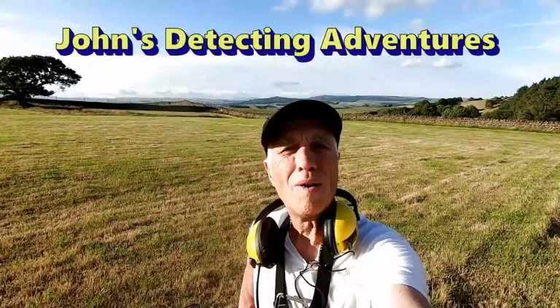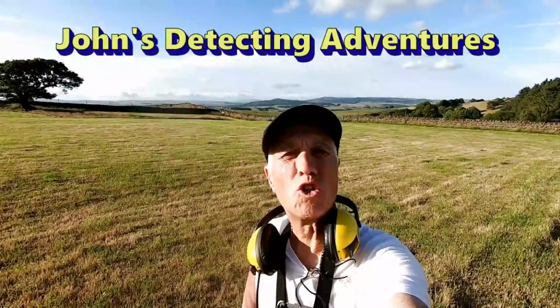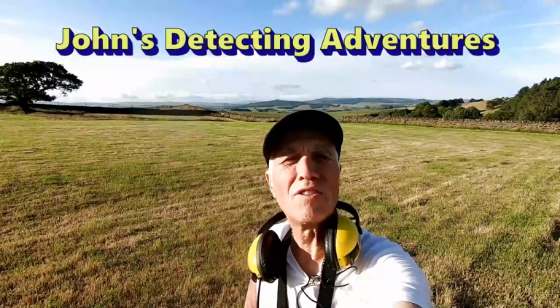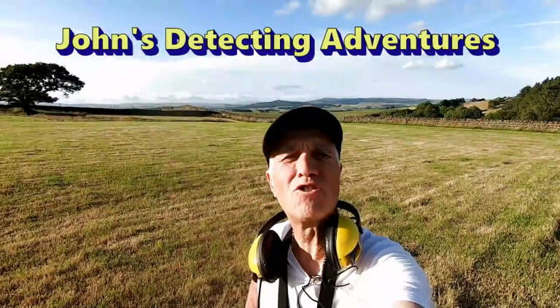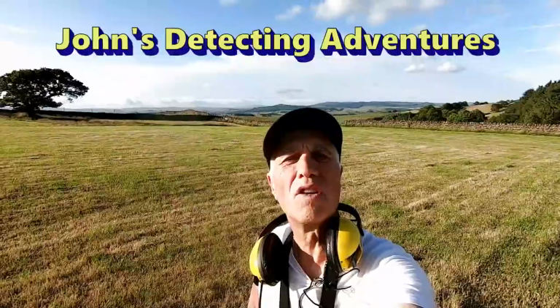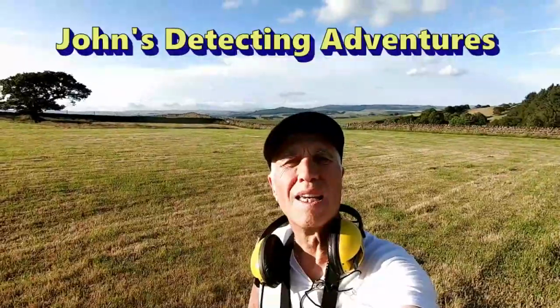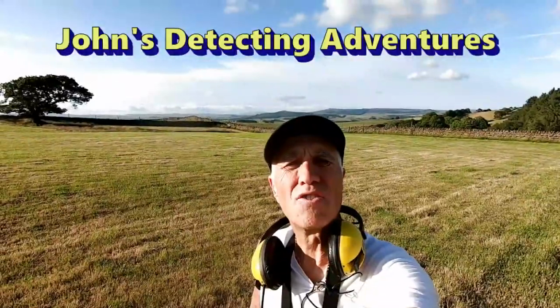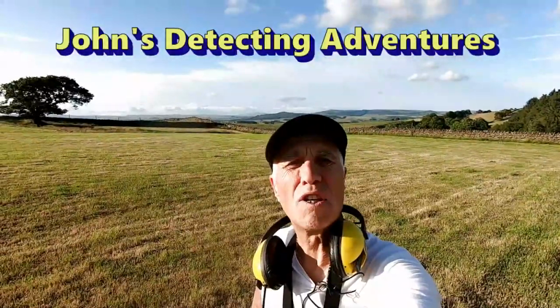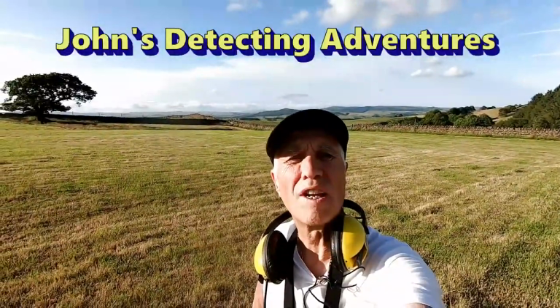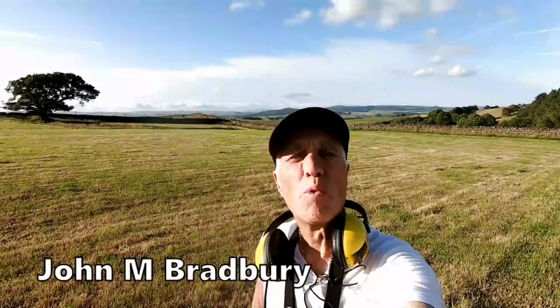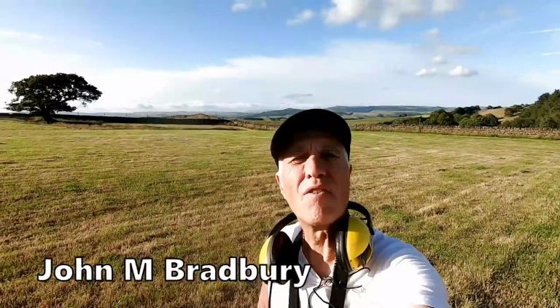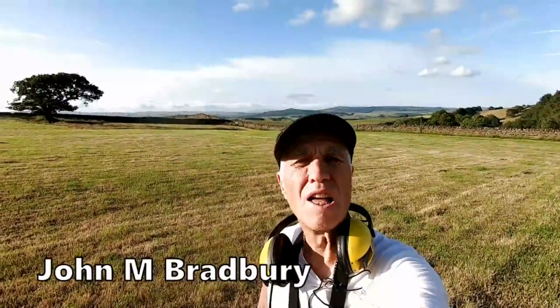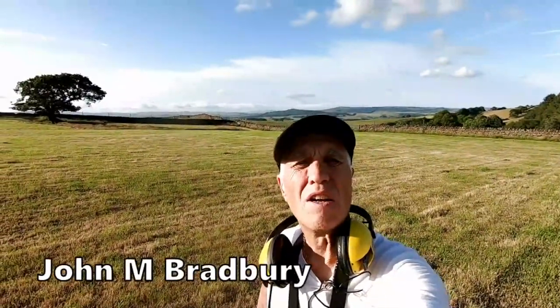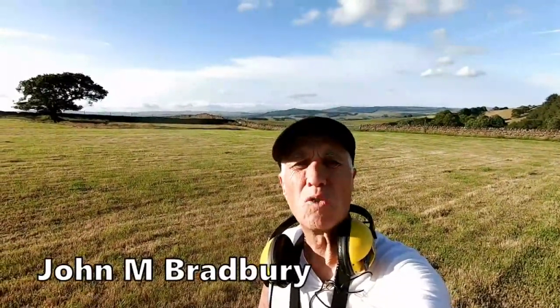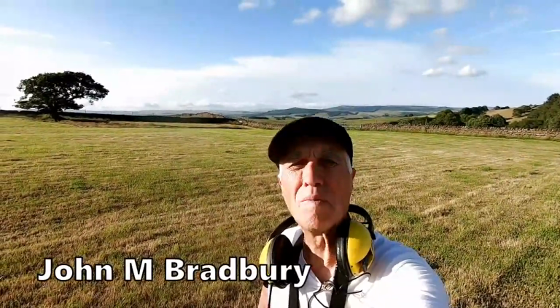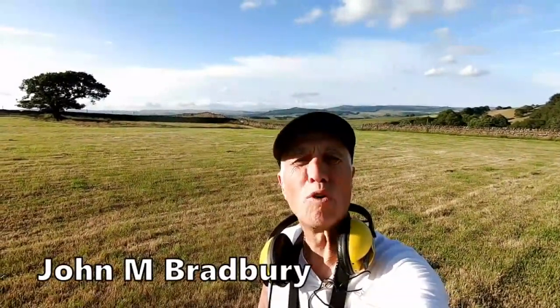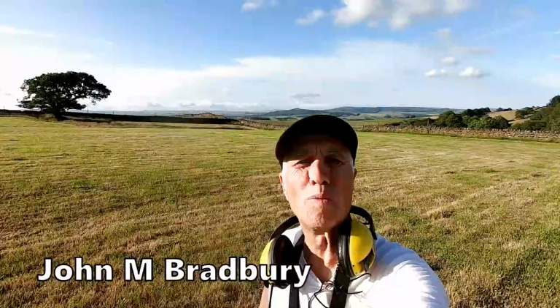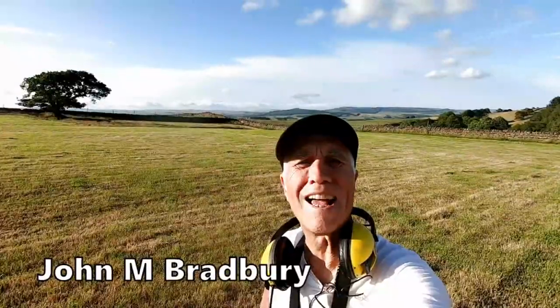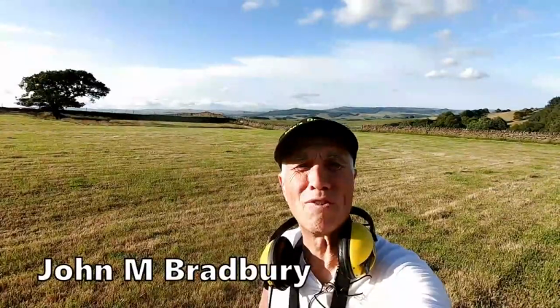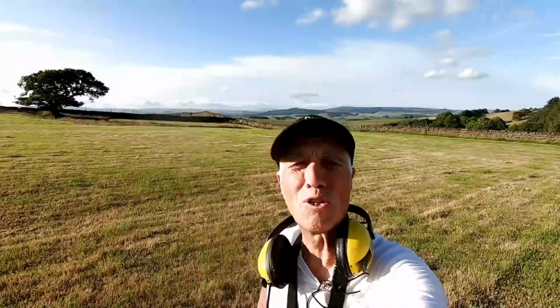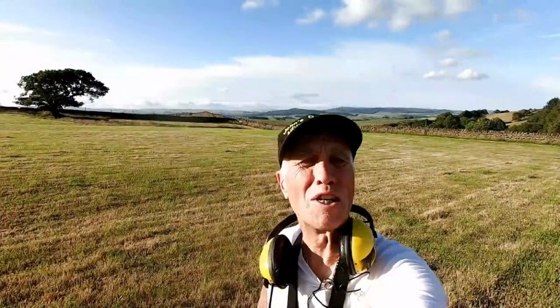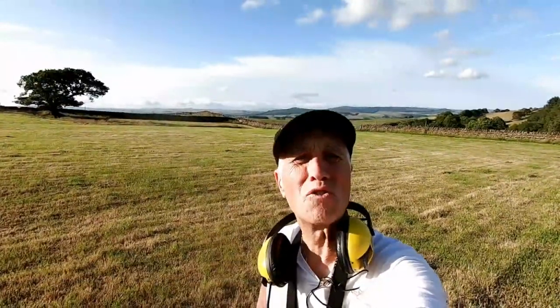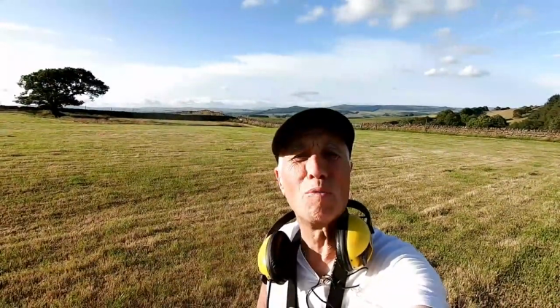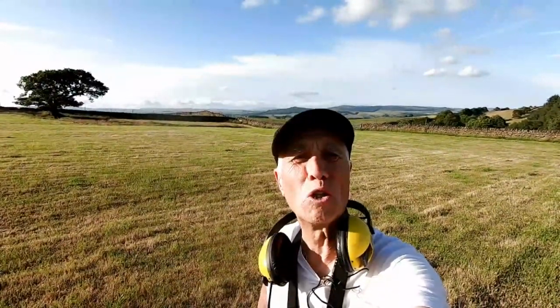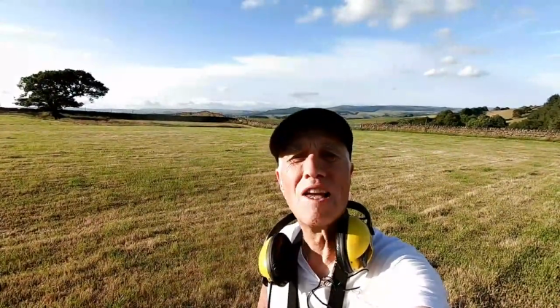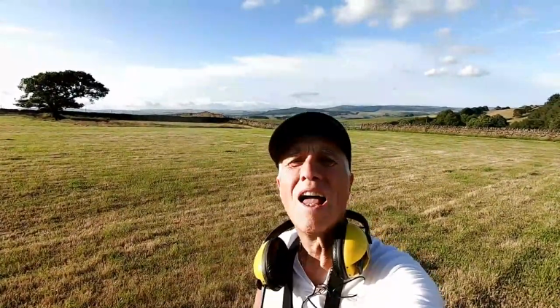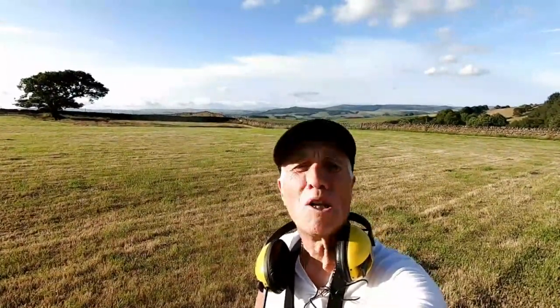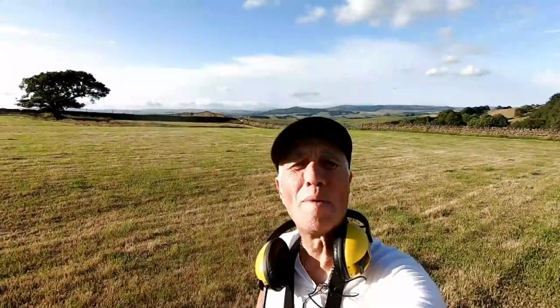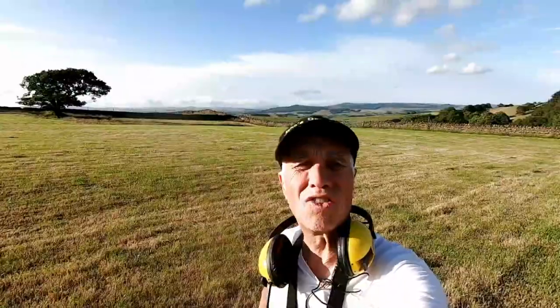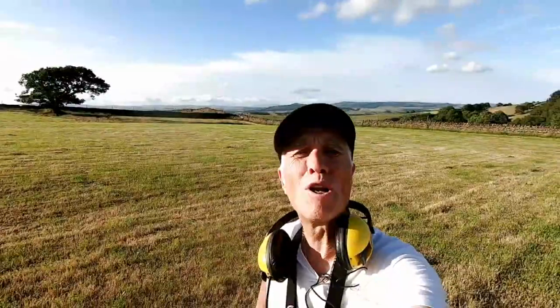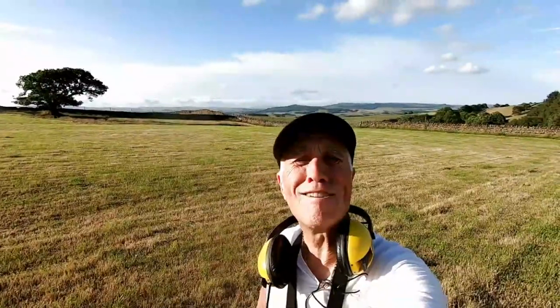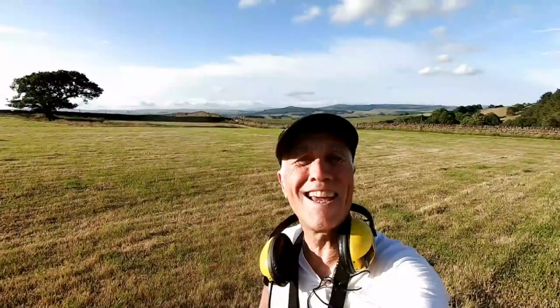Welcome to John's Belt and Dead Adventures. Here we are searching pasture in an area that's supposed to be full of Roman artifacts because it's a Roman fort. Please join me to see what we're going to find today.